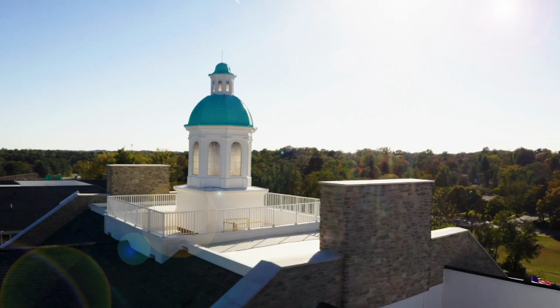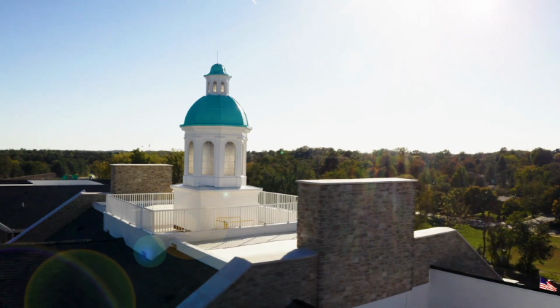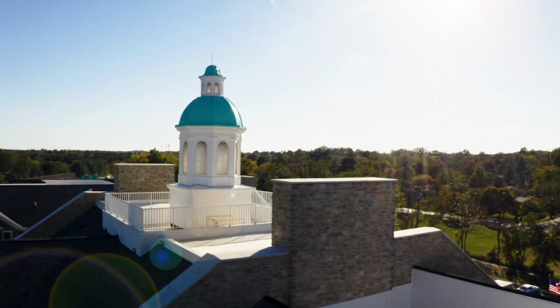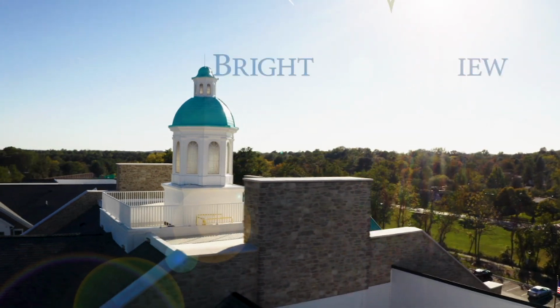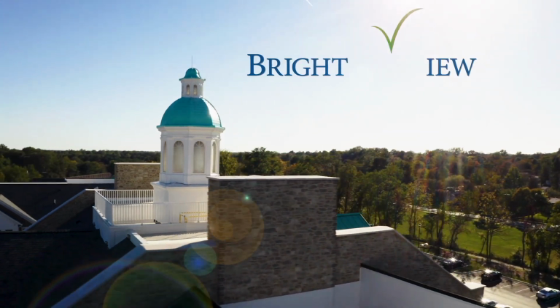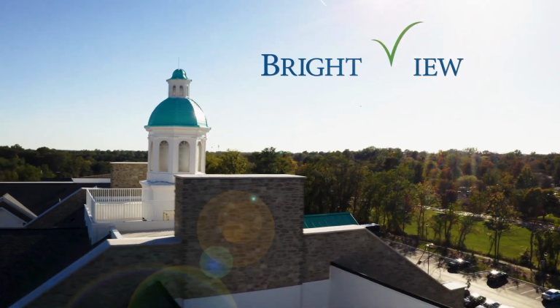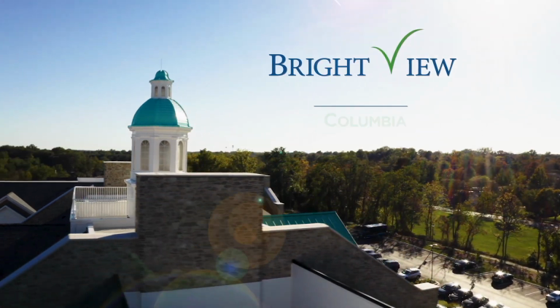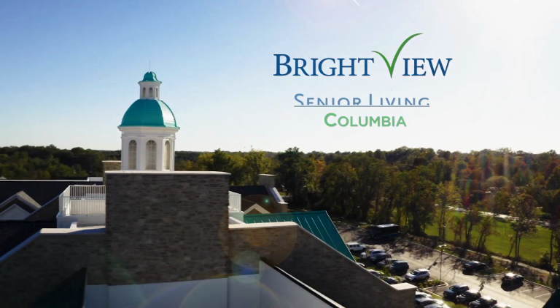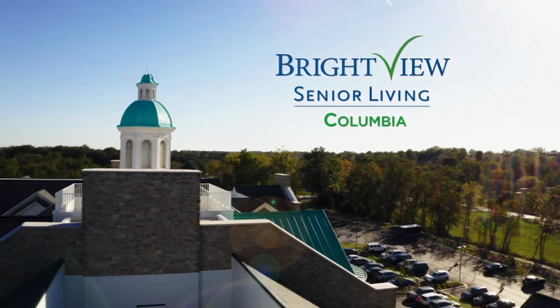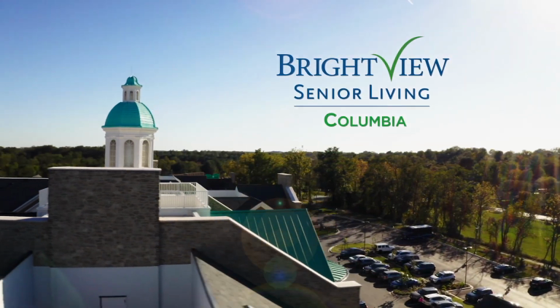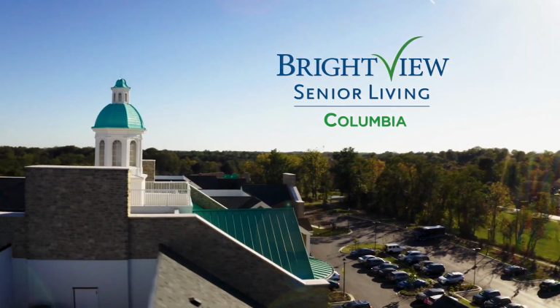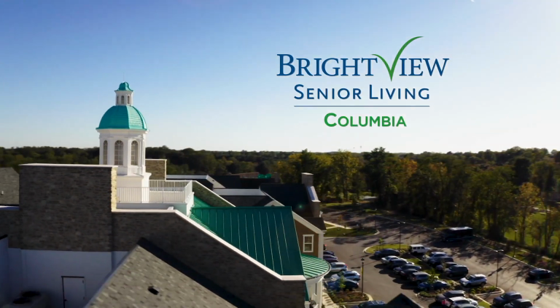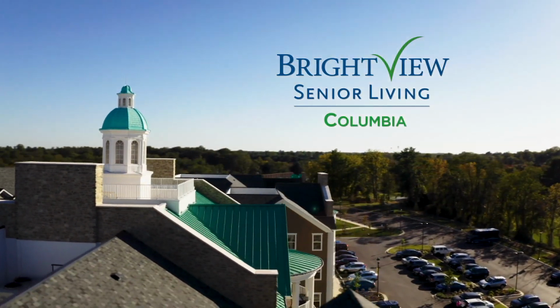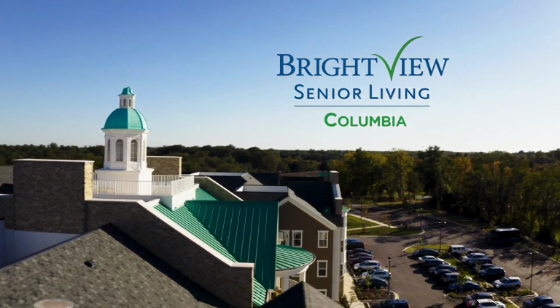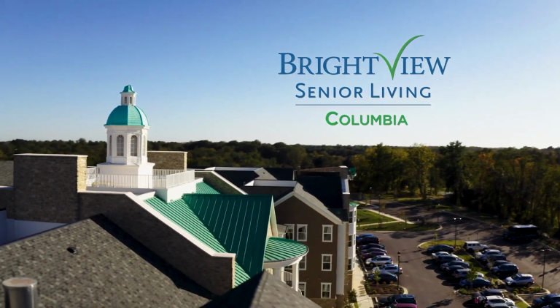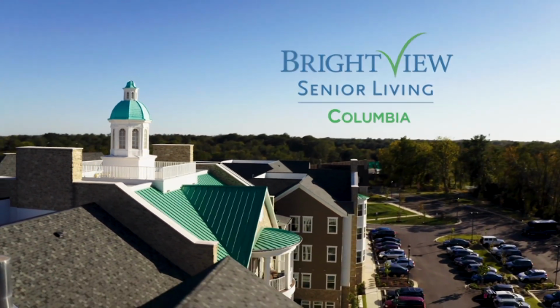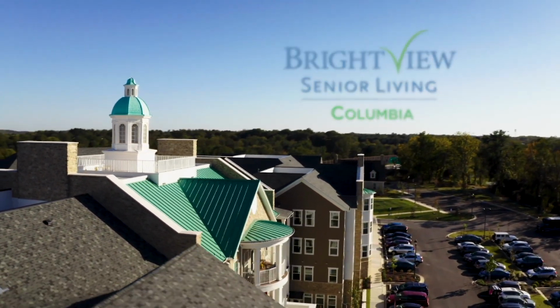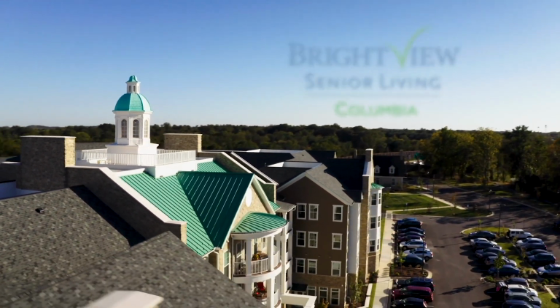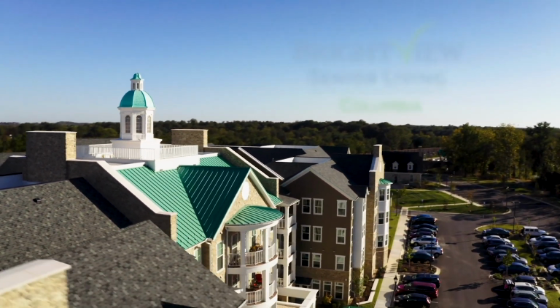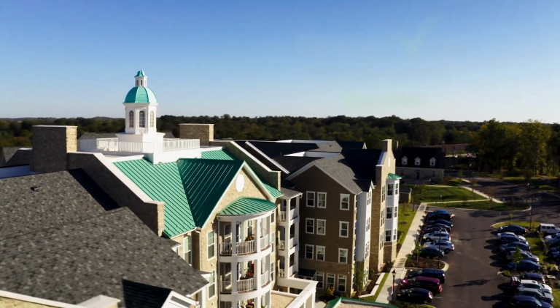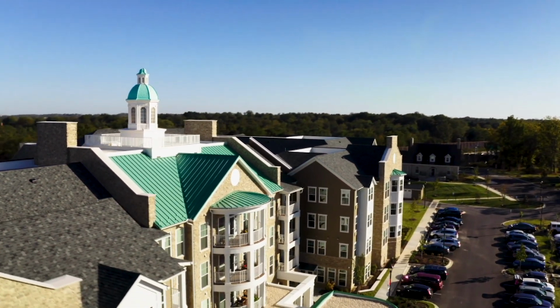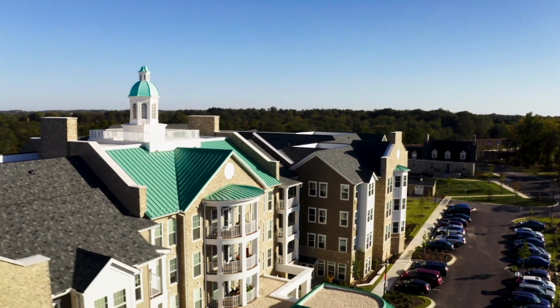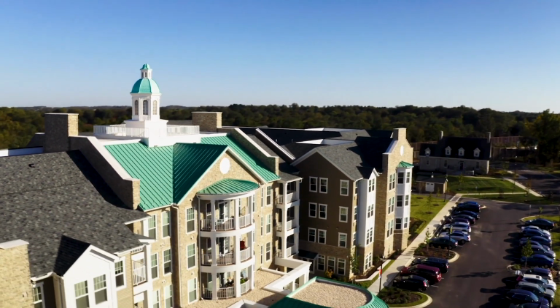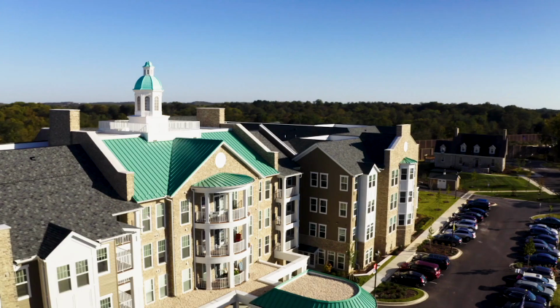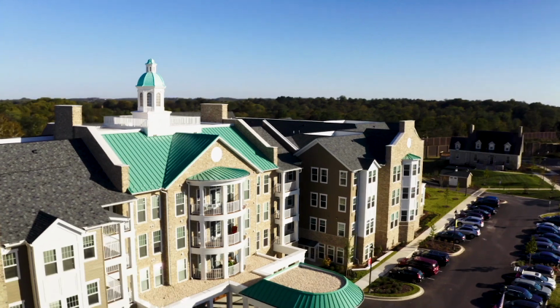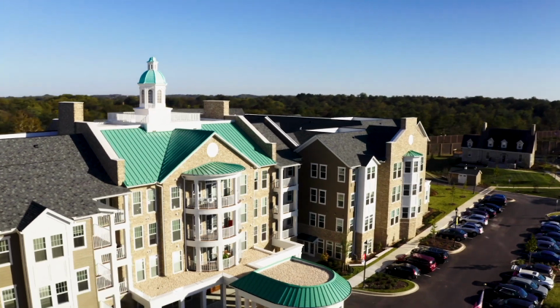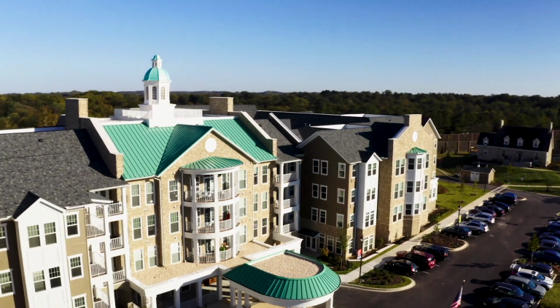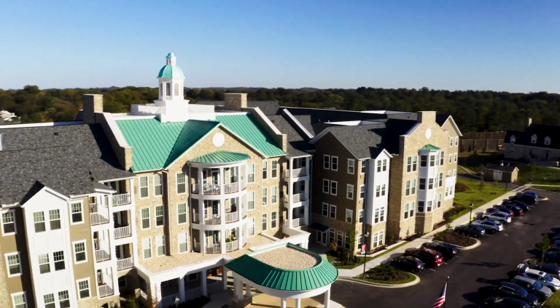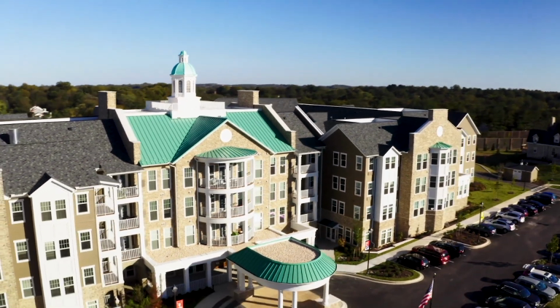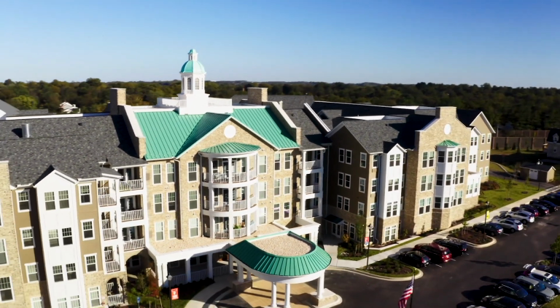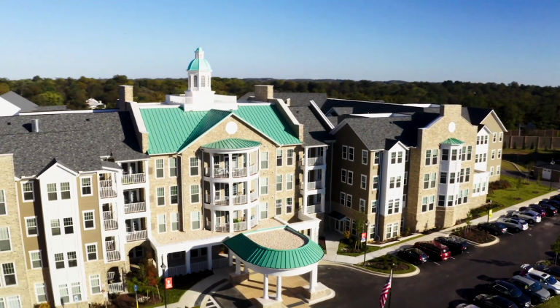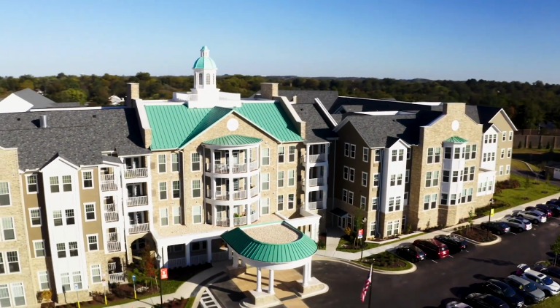Brightview Columbia is a senior living community located in Columbia, Maryland, and operated by the award-winning Brightview Senior Living.